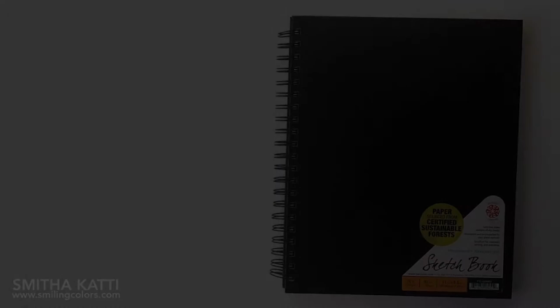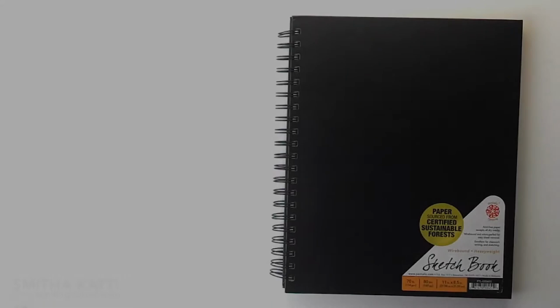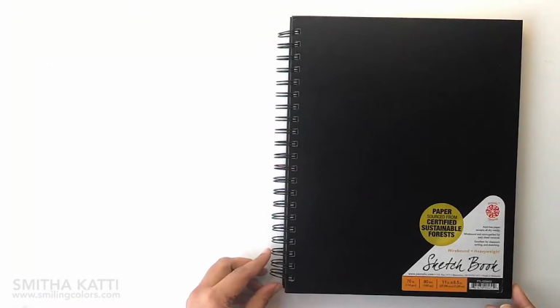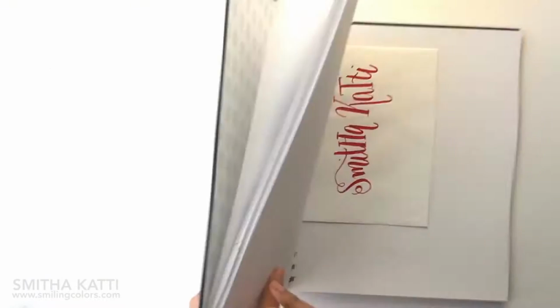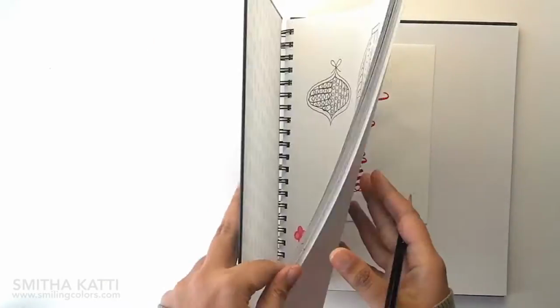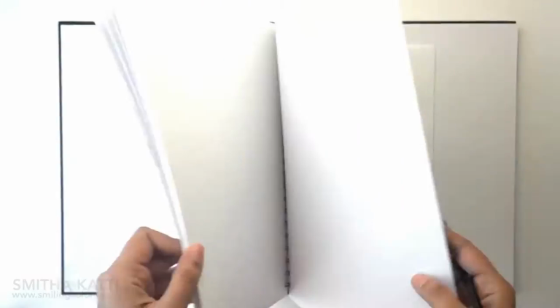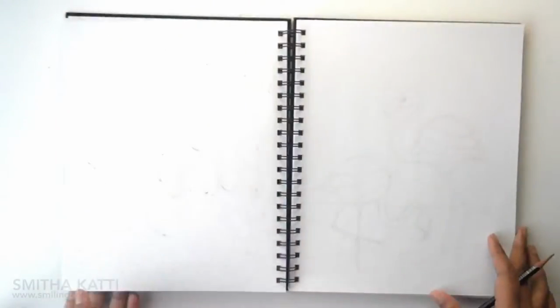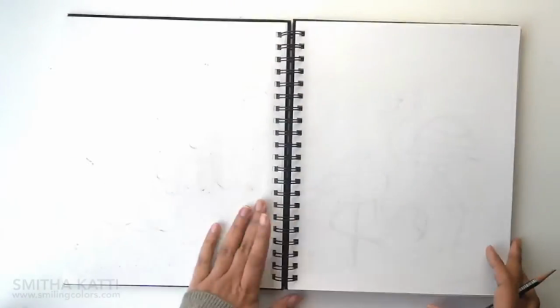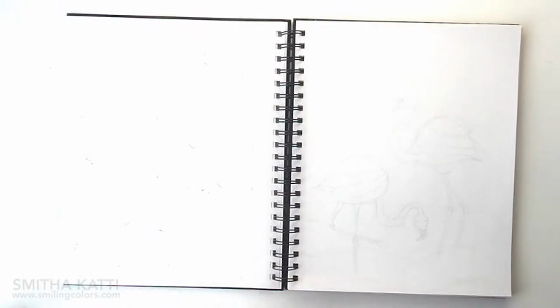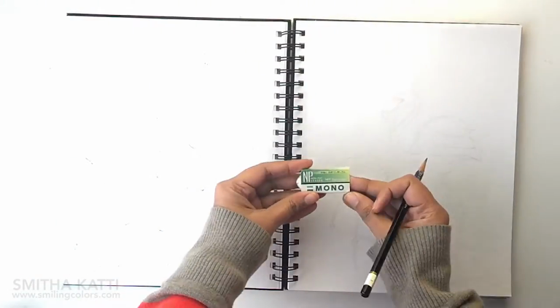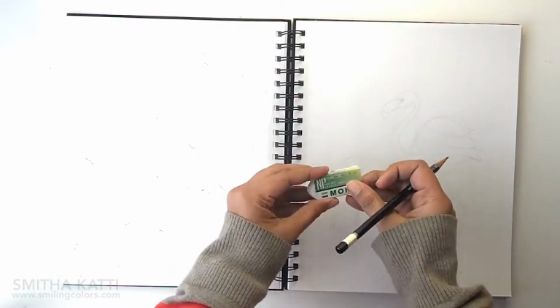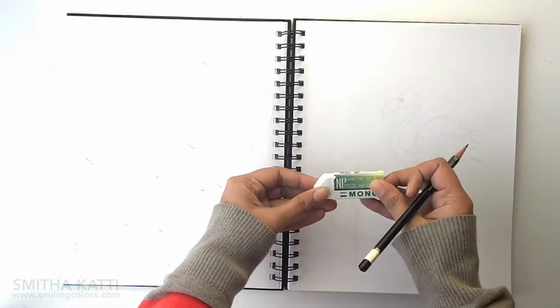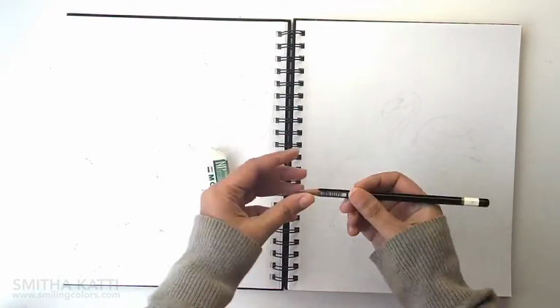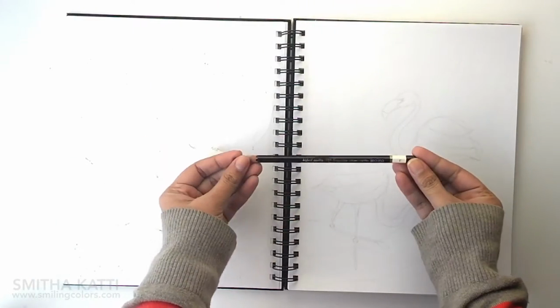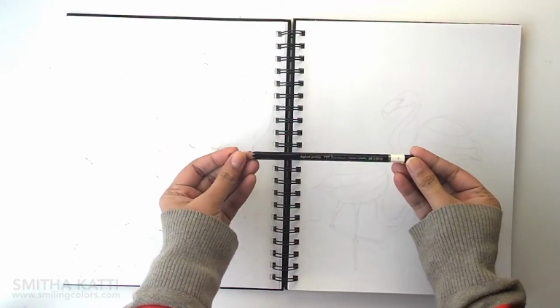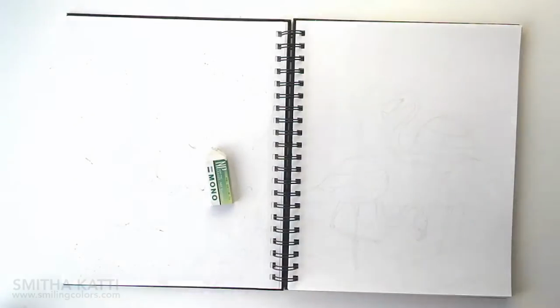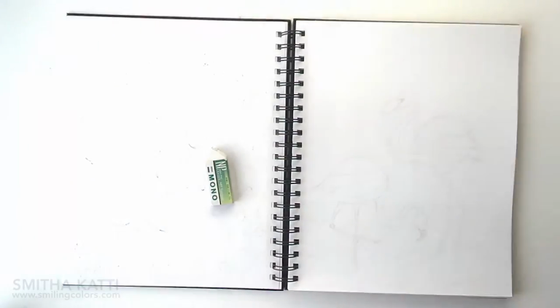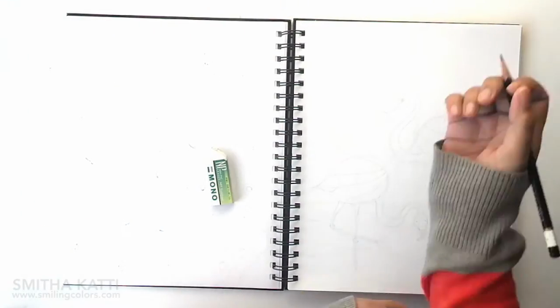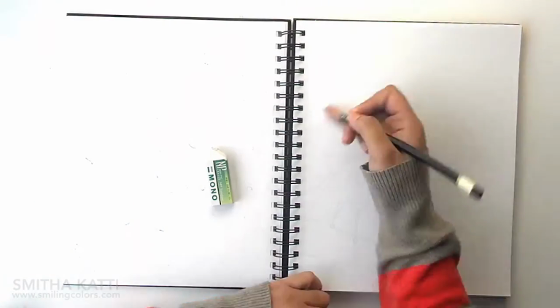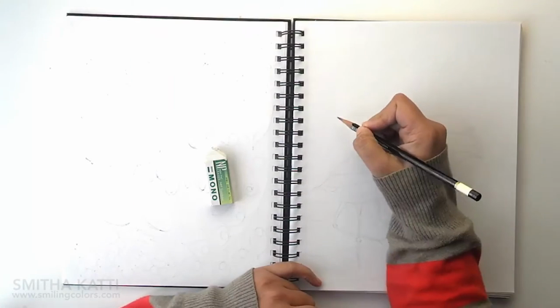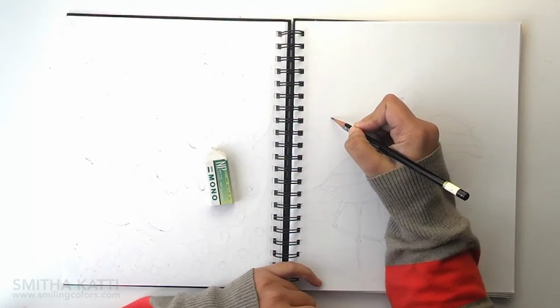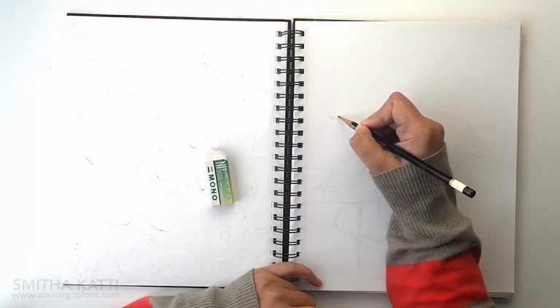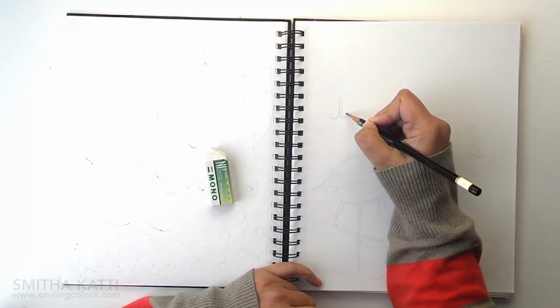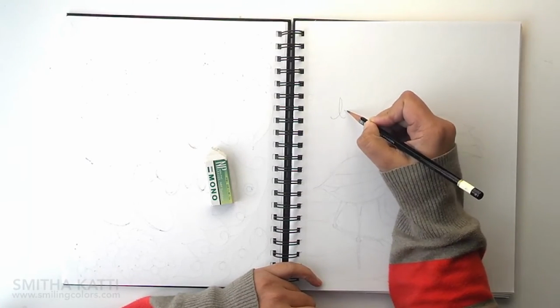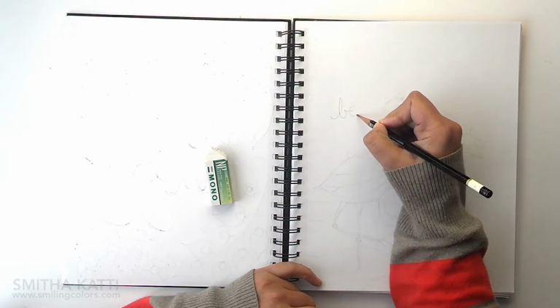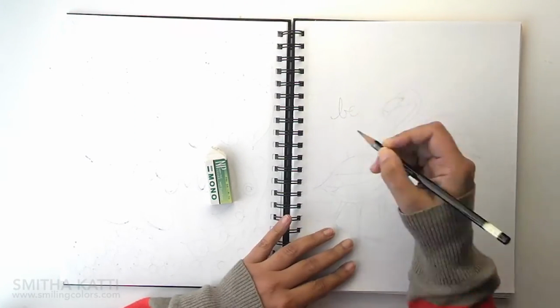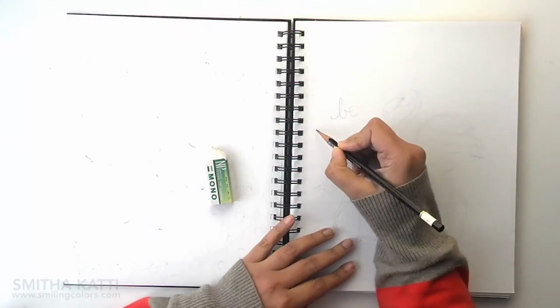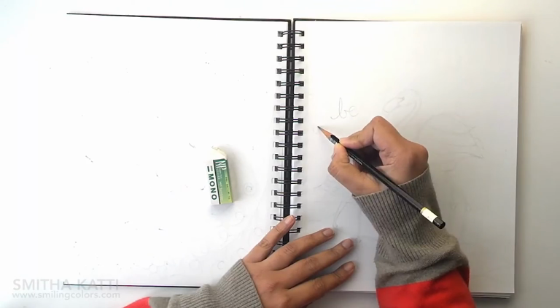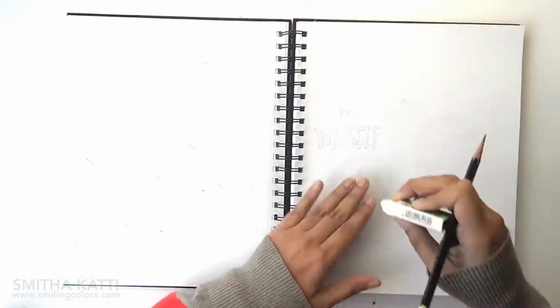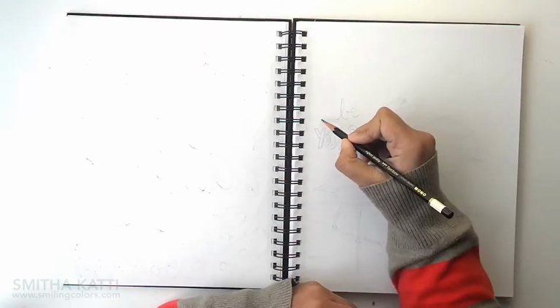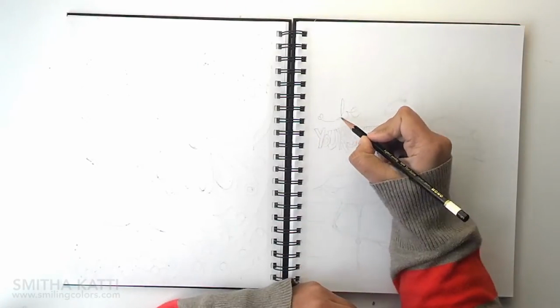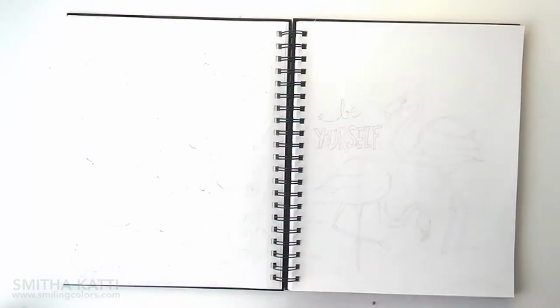I start off with my sketchbook. This is a Pentallix sketchbook that I love — it's 8.5x11 — and I have an eraser and a mono drawing pencil. The eraser is actually as important as the pencil because at first I erase a lot until I am happy with where everything is.